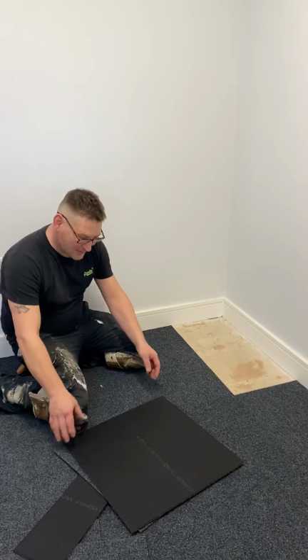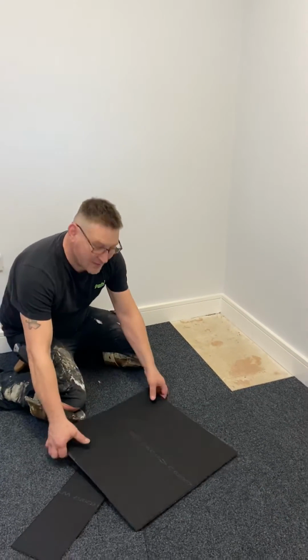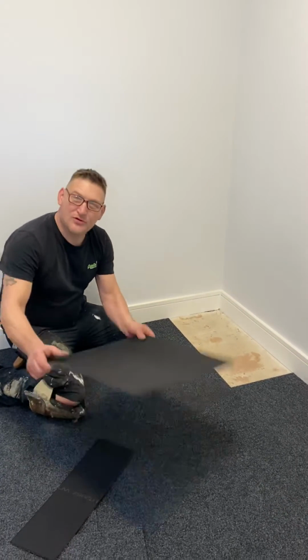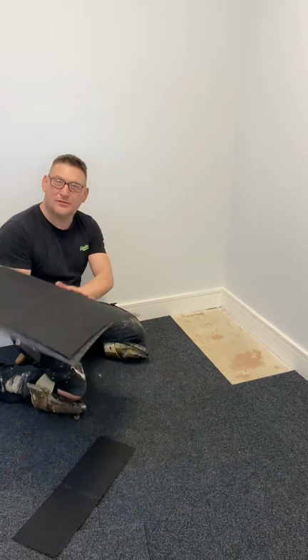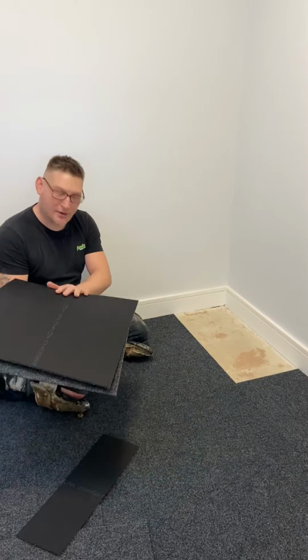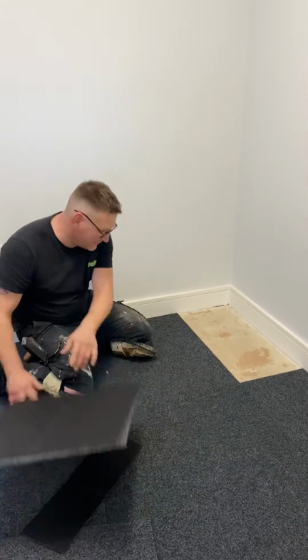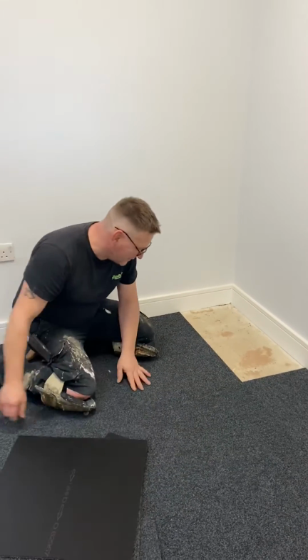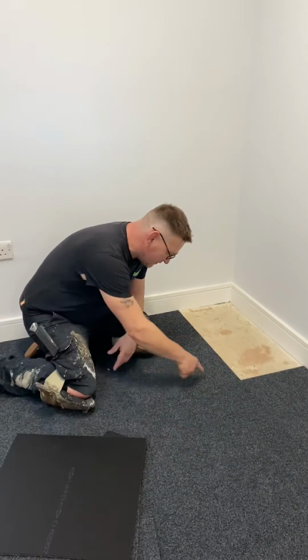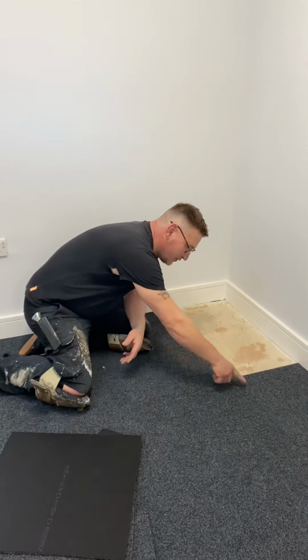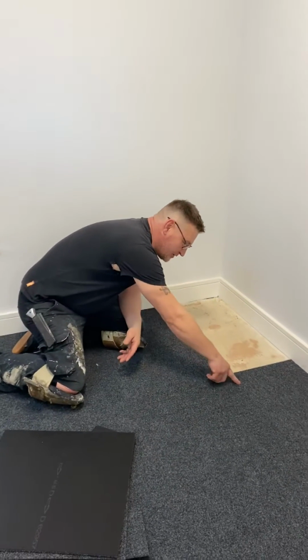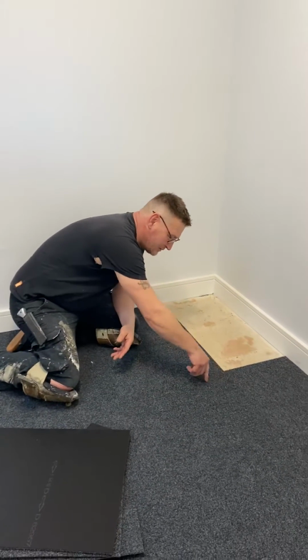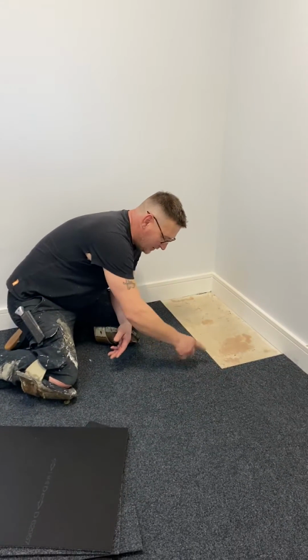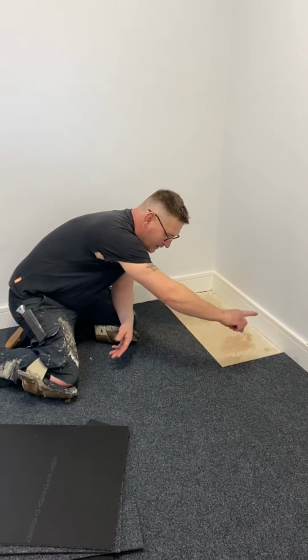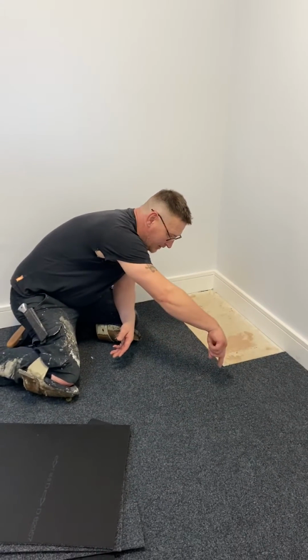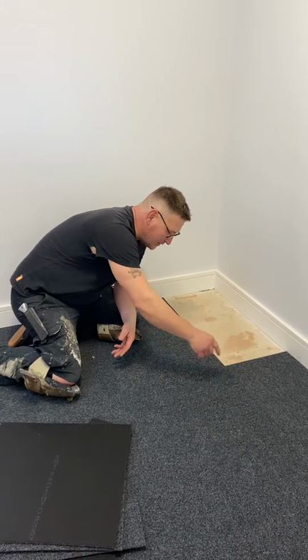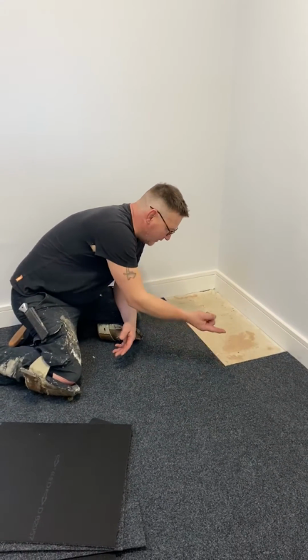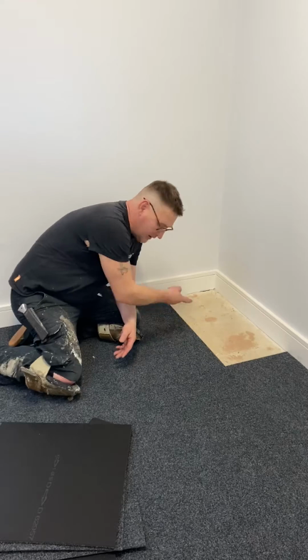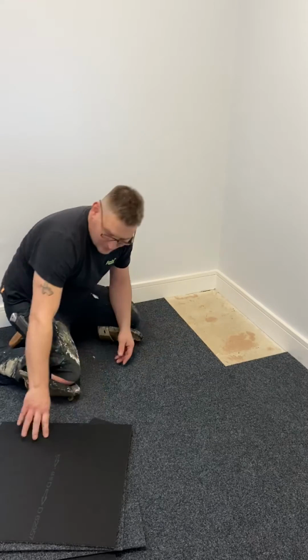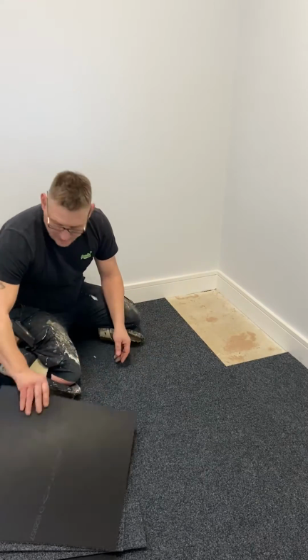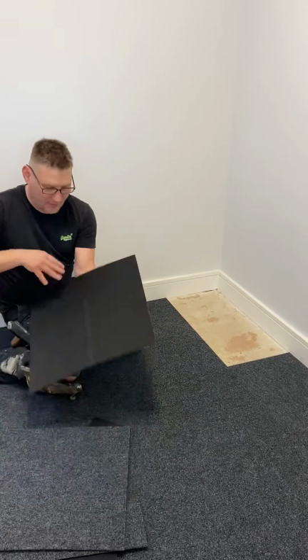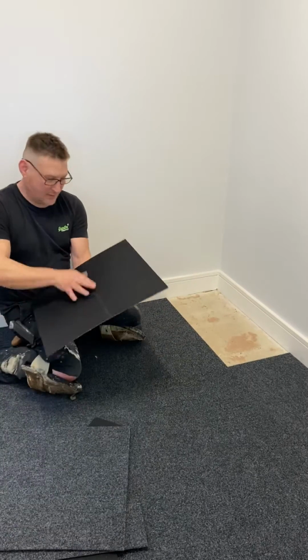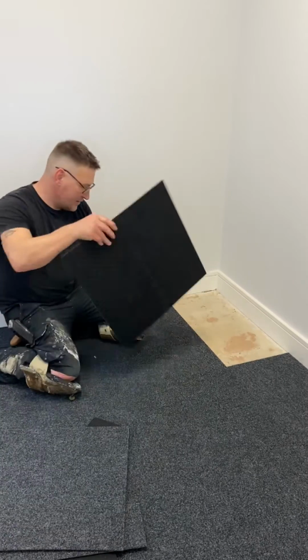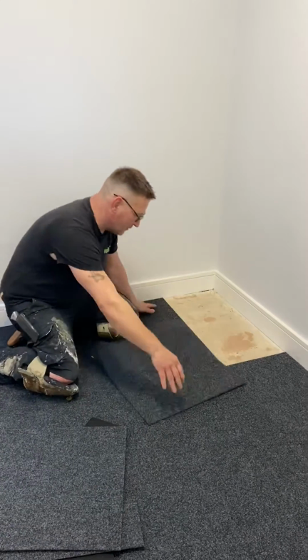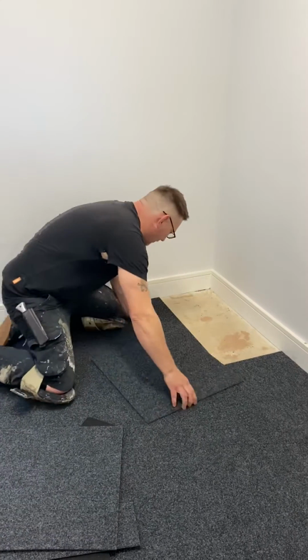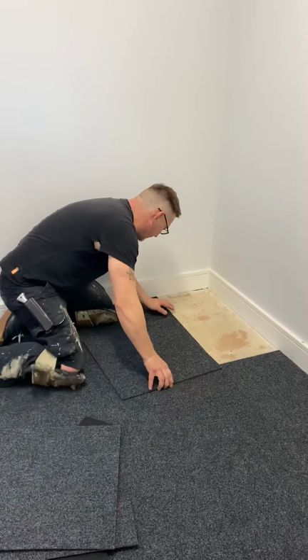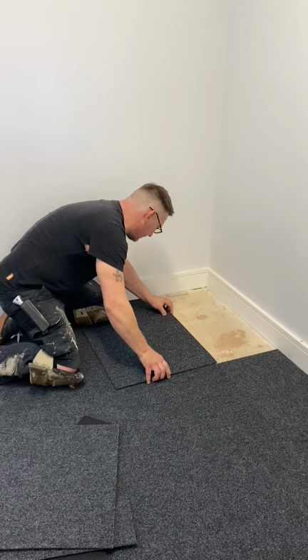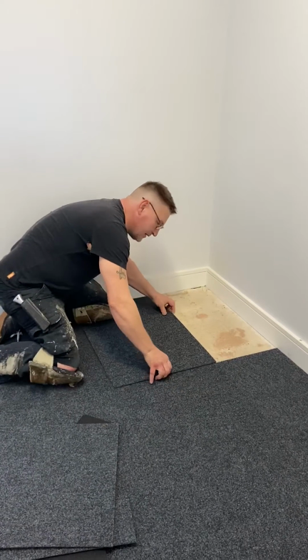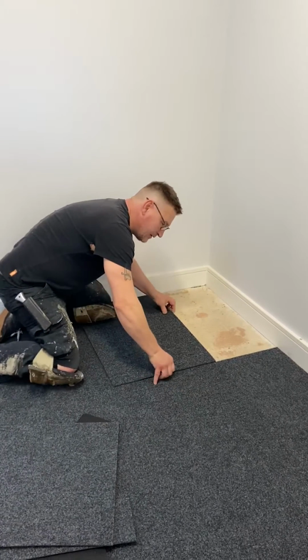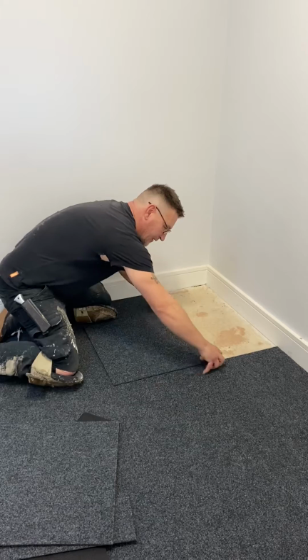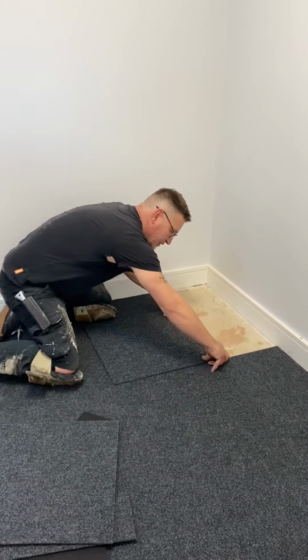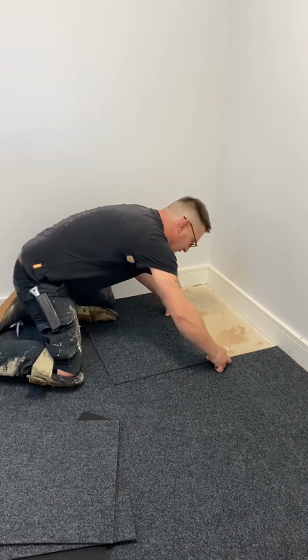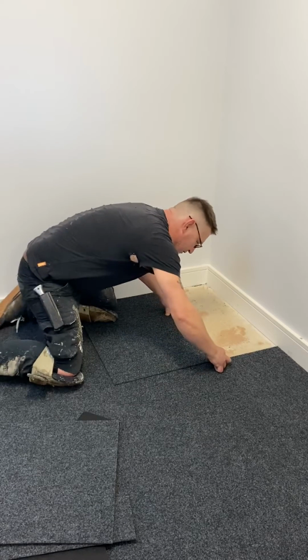You'll need two tiles. Check the direction they're going — that way — so I want that one going that way. Look at the back arrow. Sit down on top, the one in front; make sure it's paired on top.